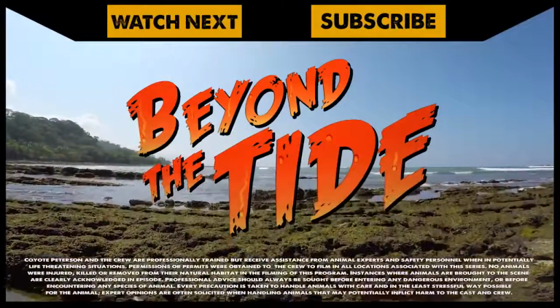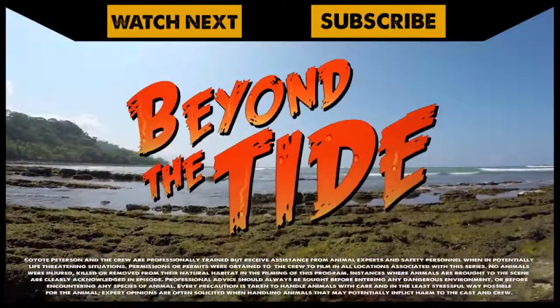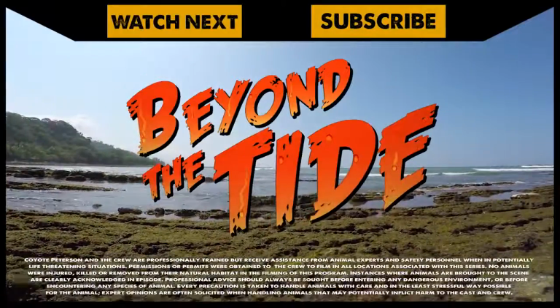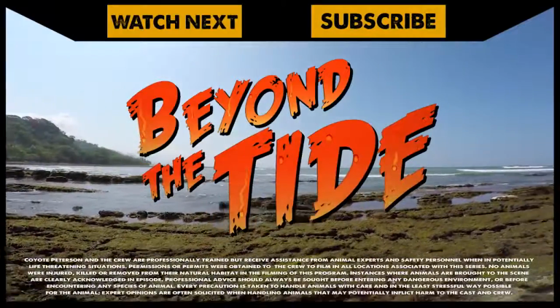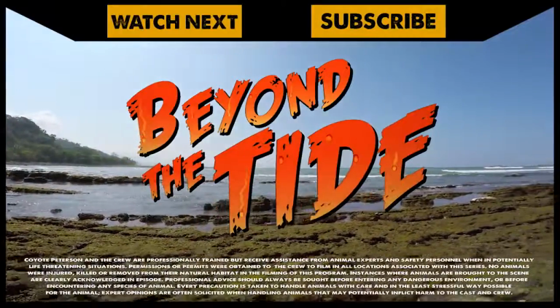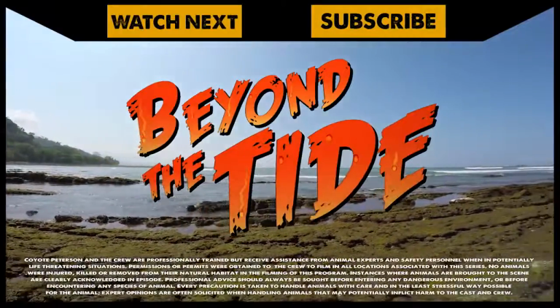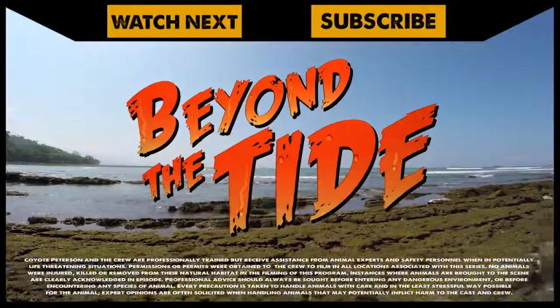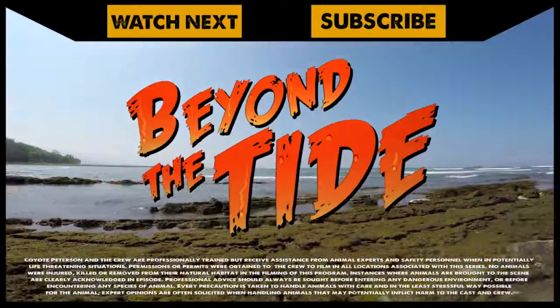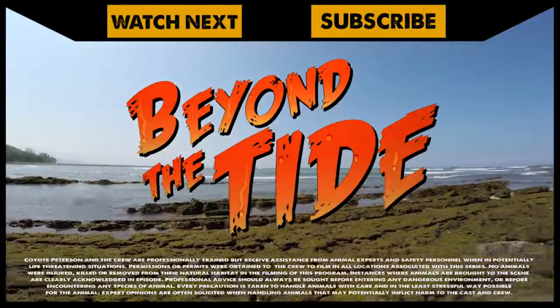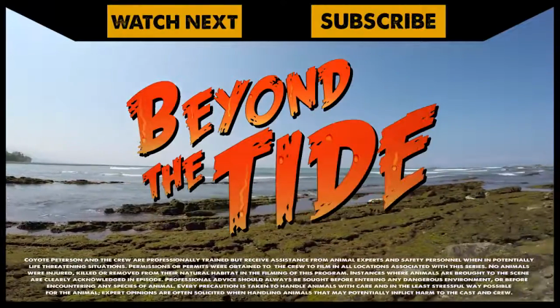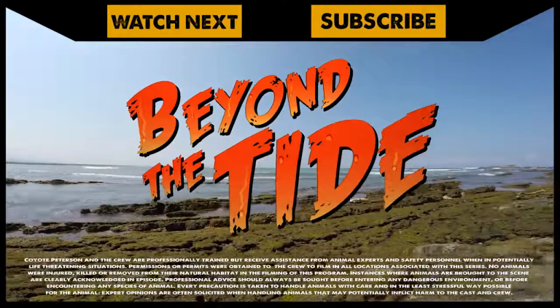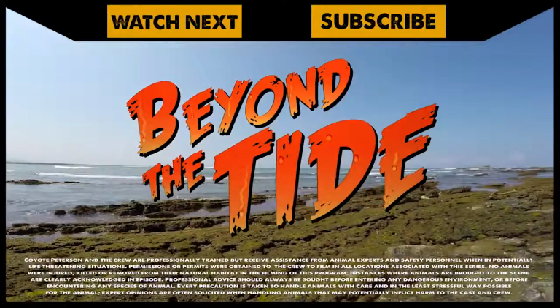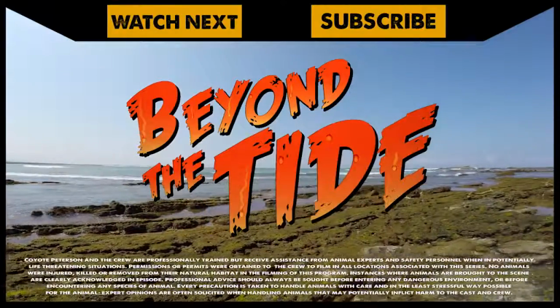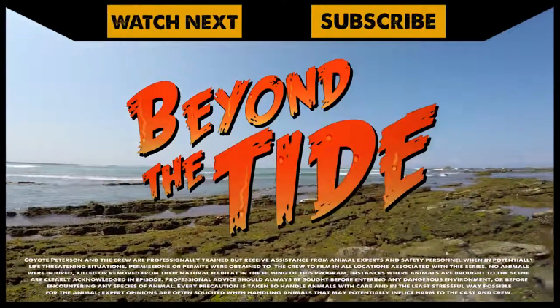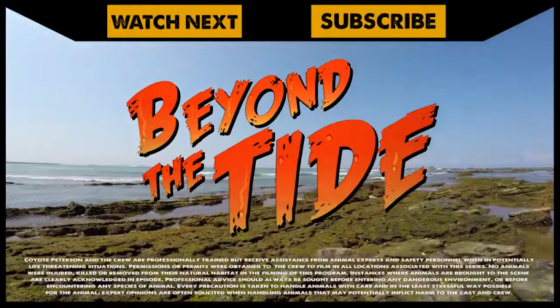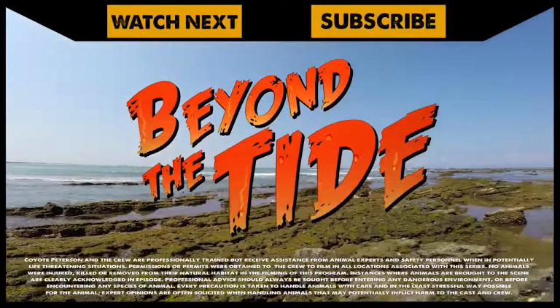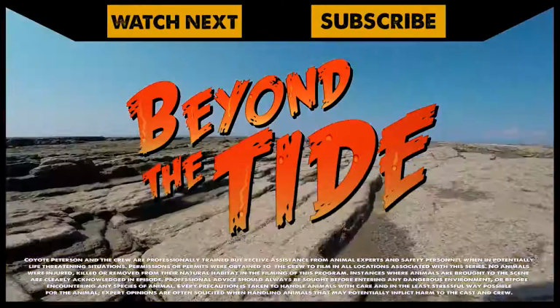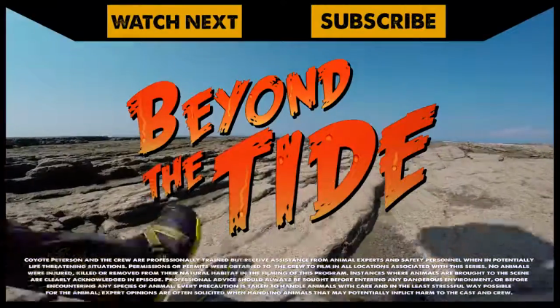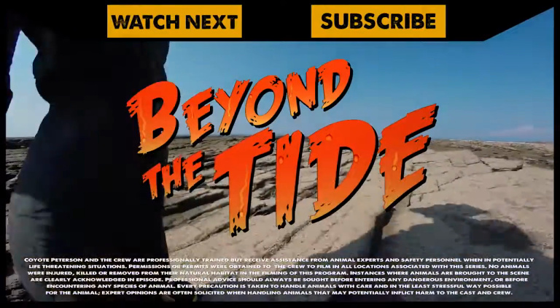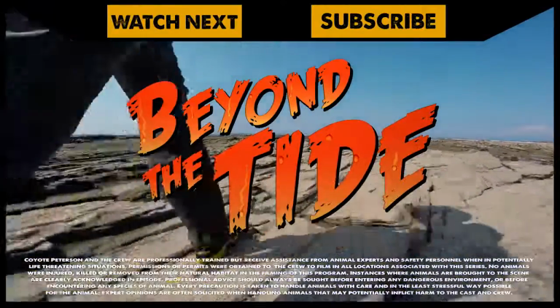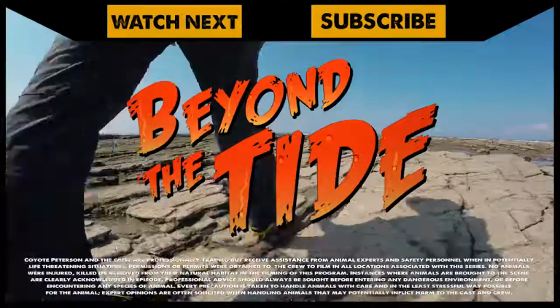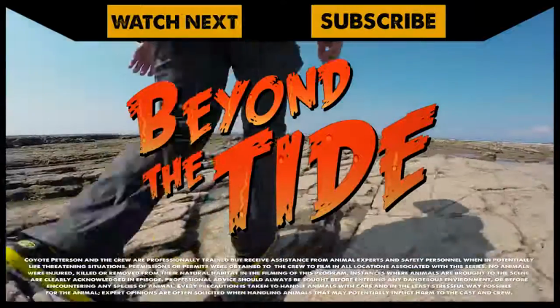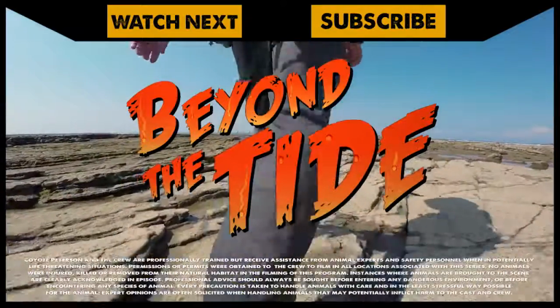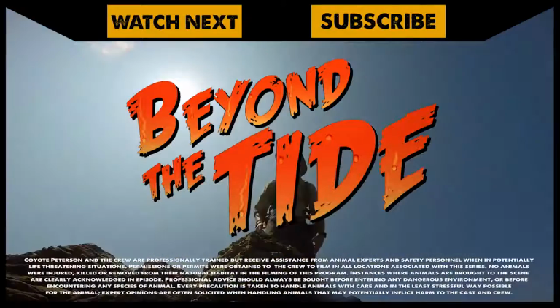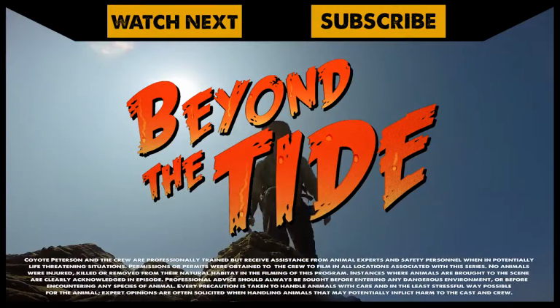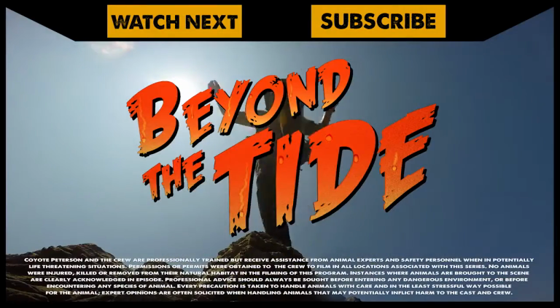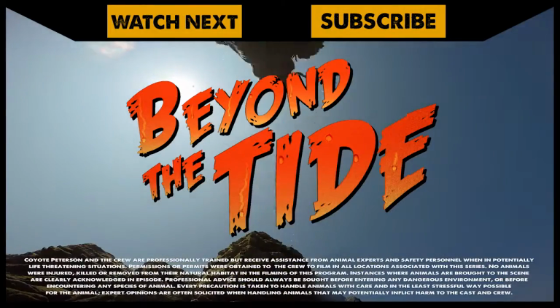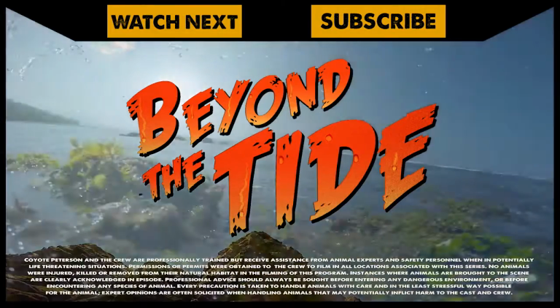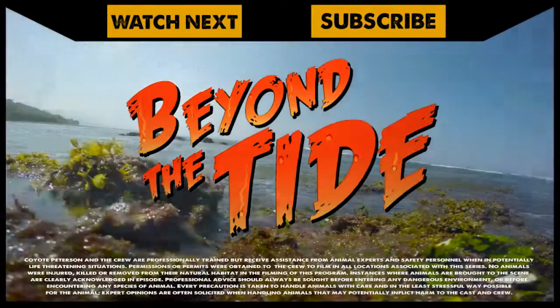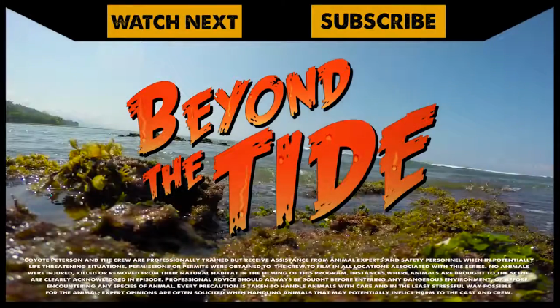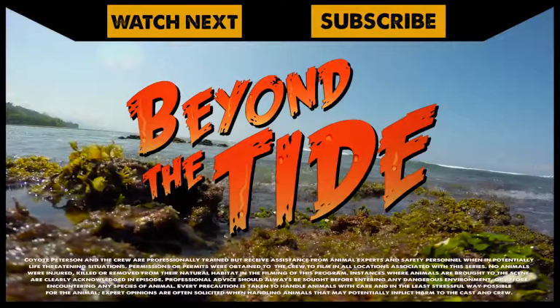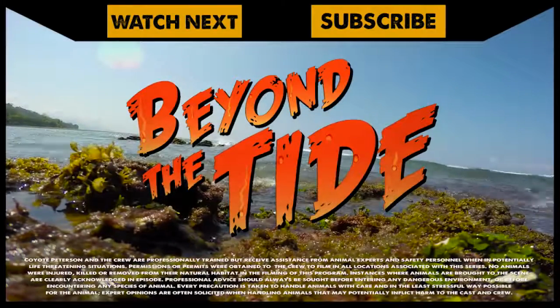The tide pools of the world are filled with mysterious creatures, and if you enjoyed this first episode of Beyond the Tide, make sure to subscribe to the Brave Wilderness channel so you can join me and the crew on our next big adventure.